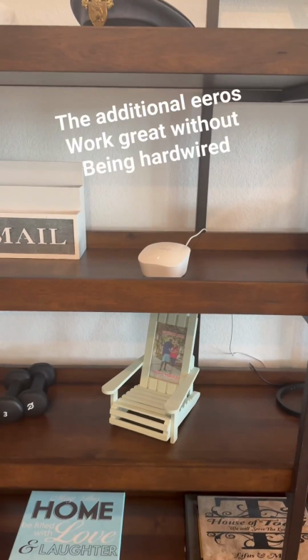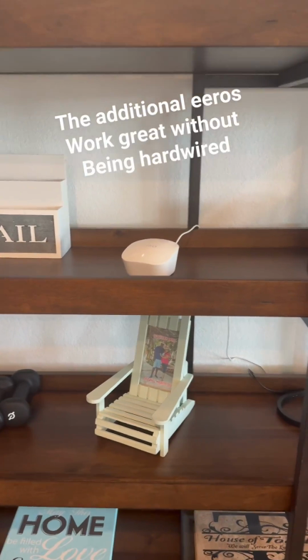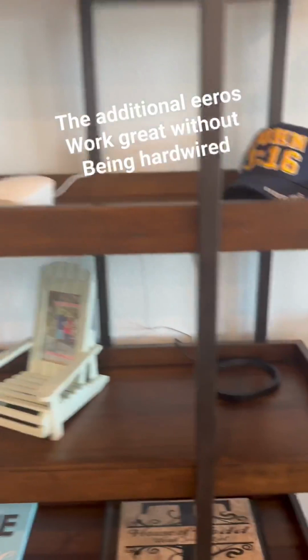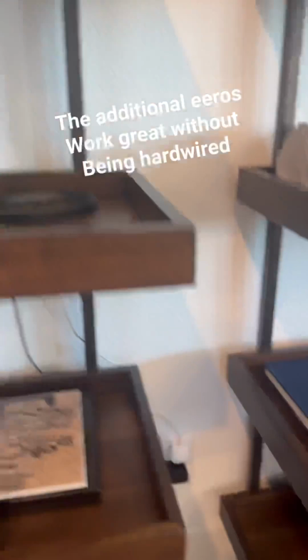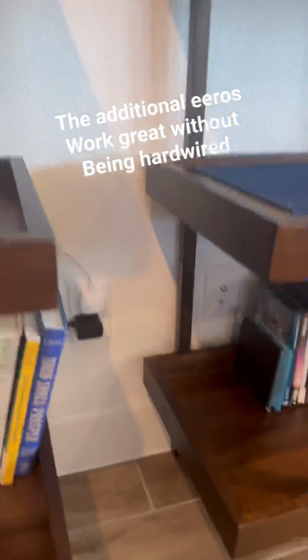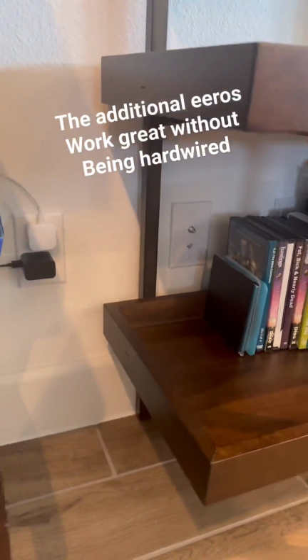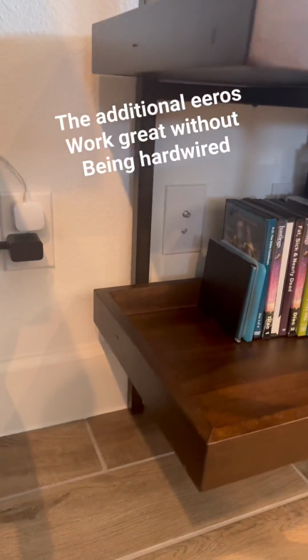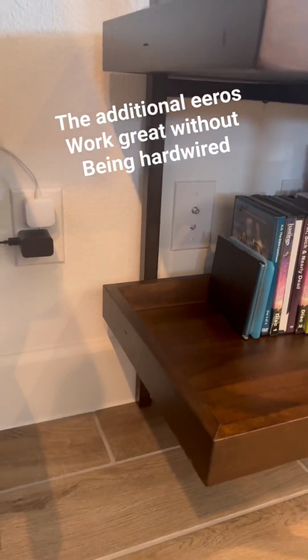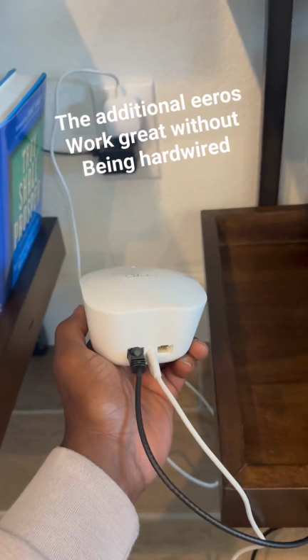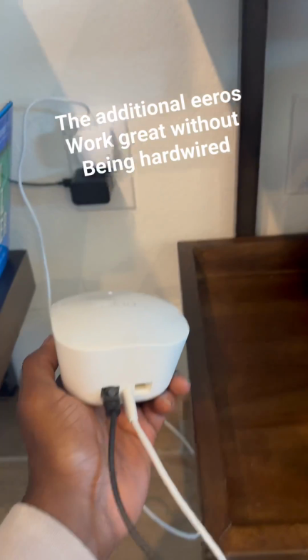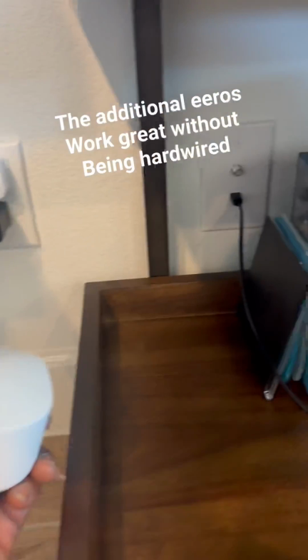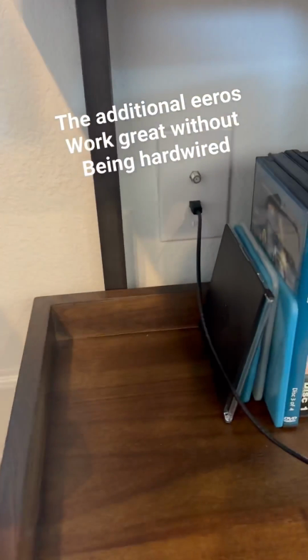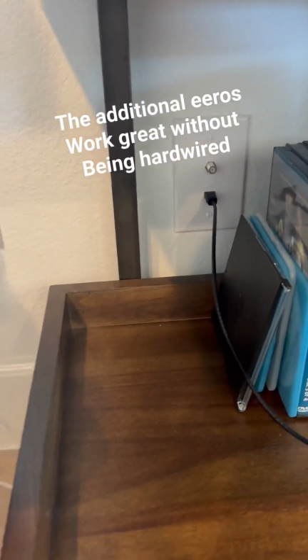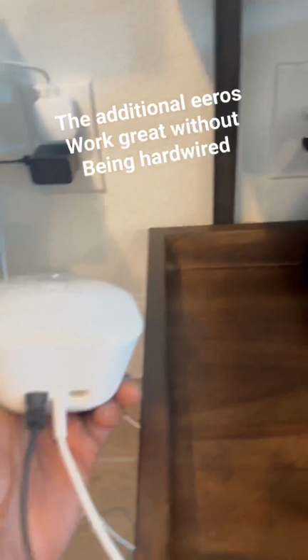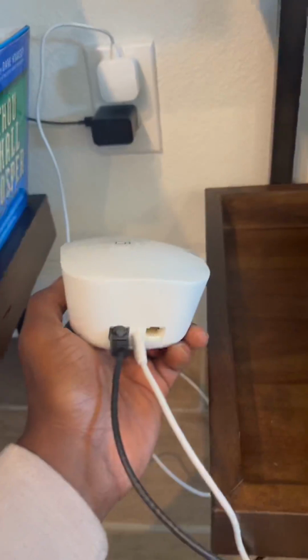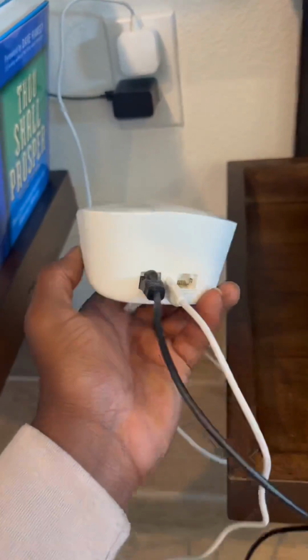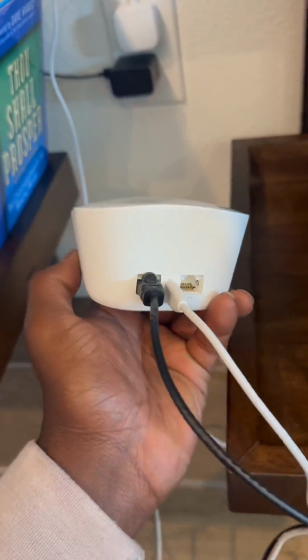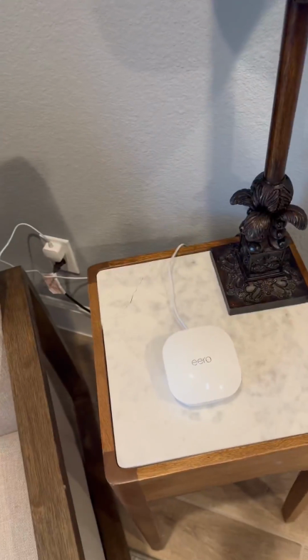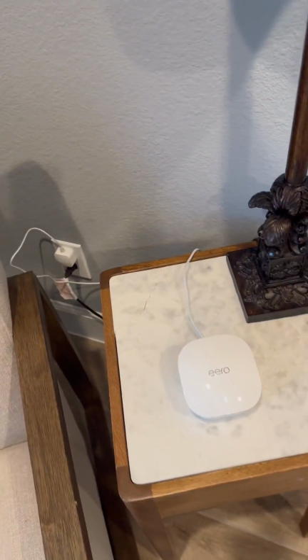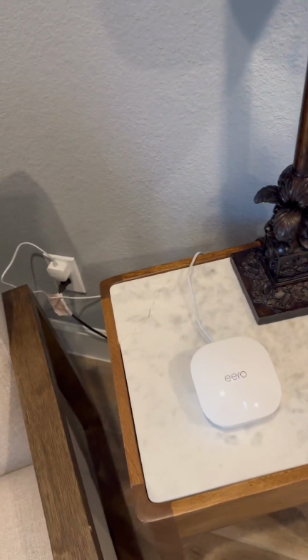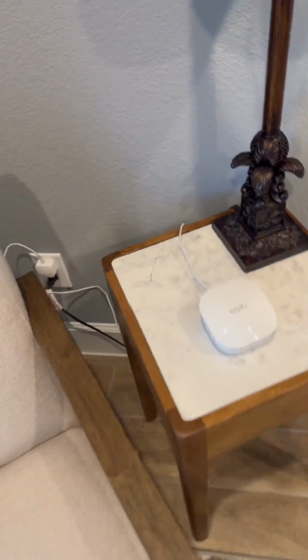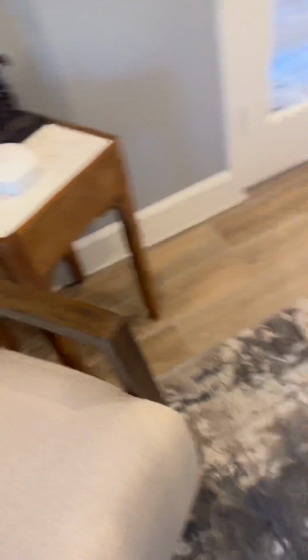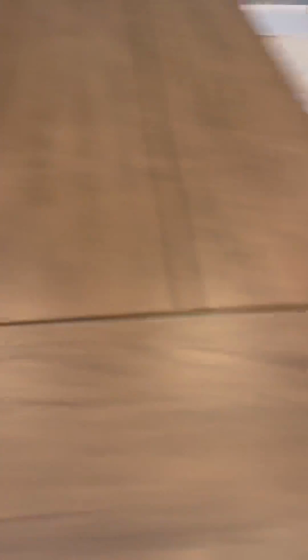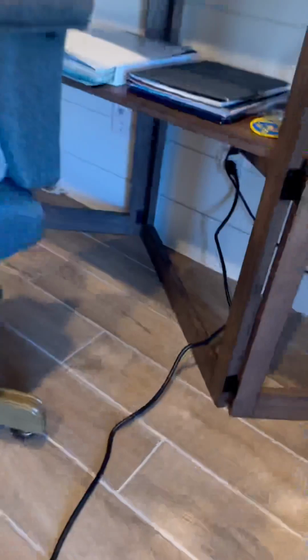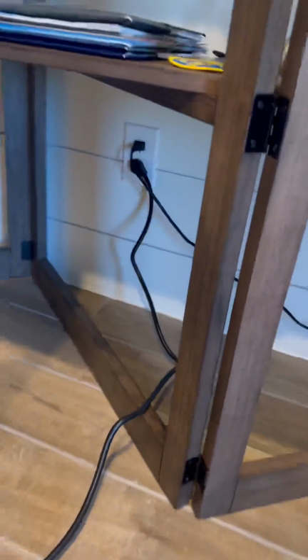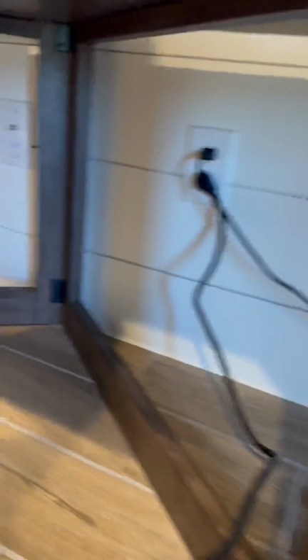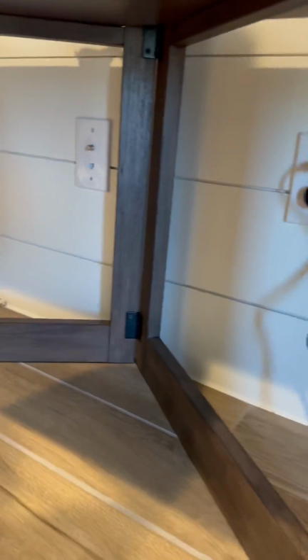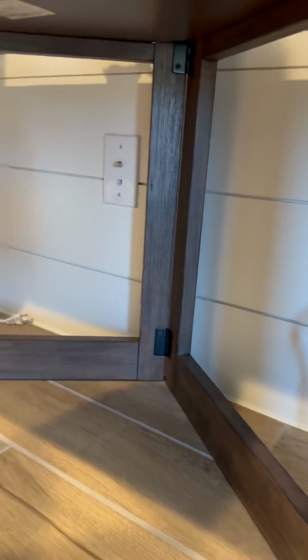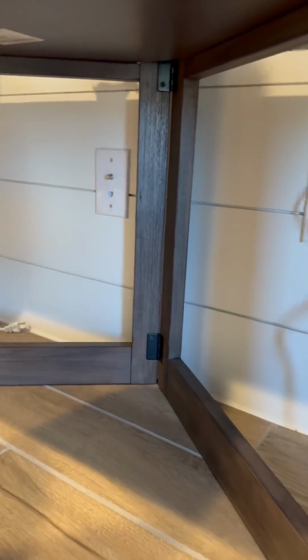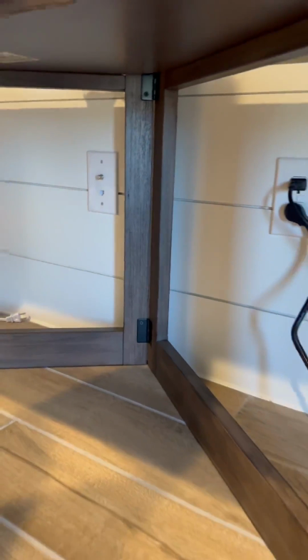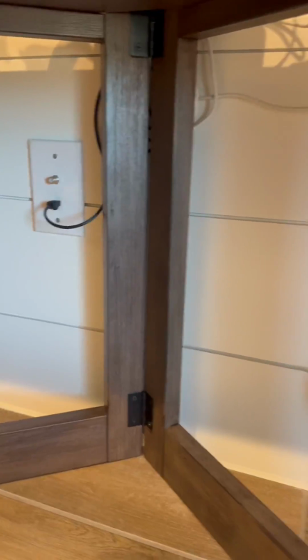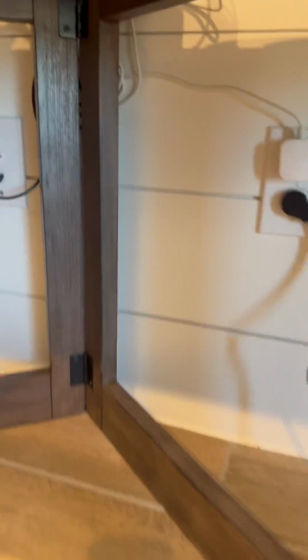I had a client that had some of these, but they weren't hardwired. We hardwired each and every single one of them — there was one in the office as well. We took it from that wall, brought it over, hardwired it, and they saw their speeds increase like crazy.